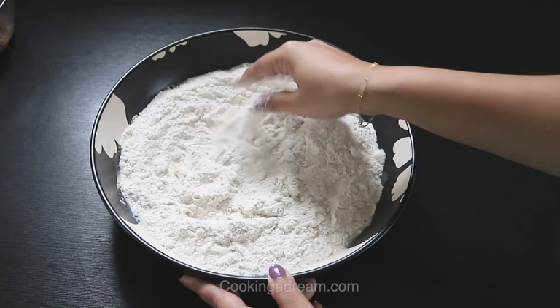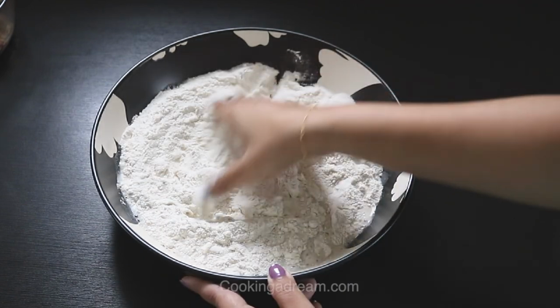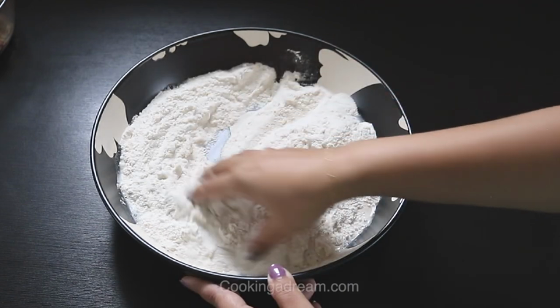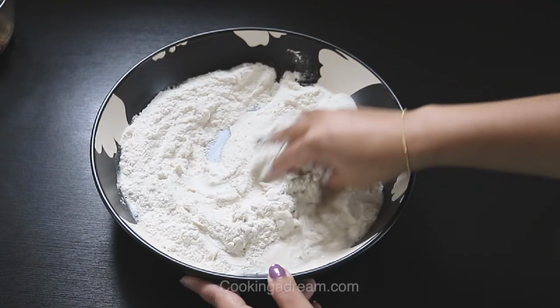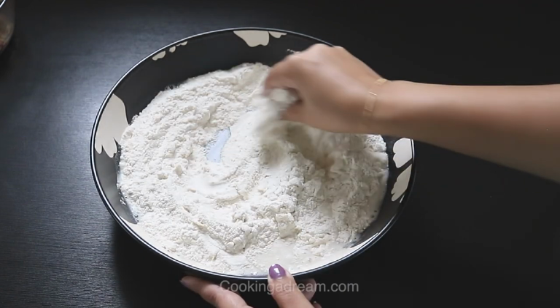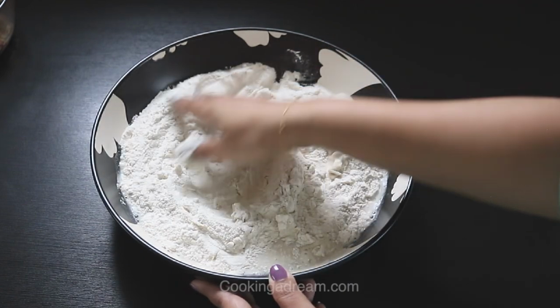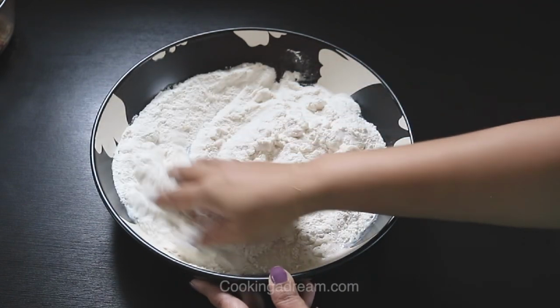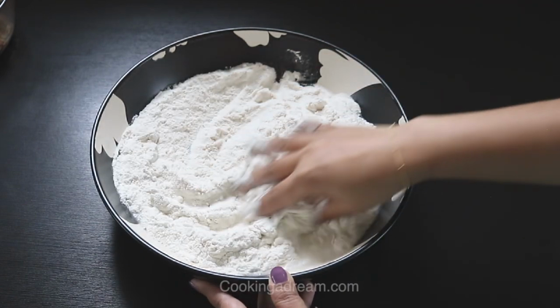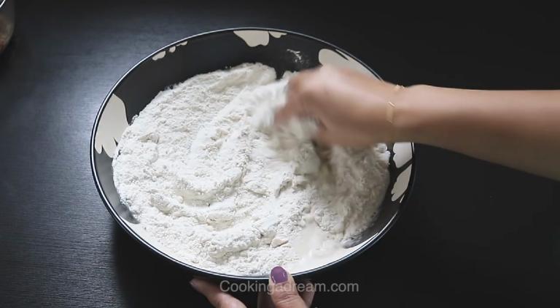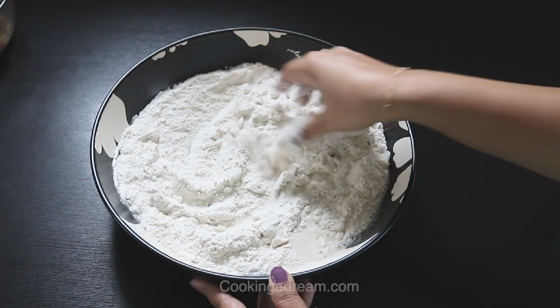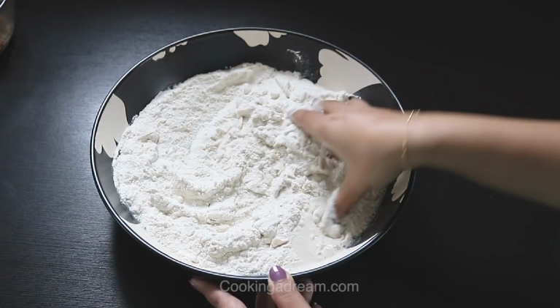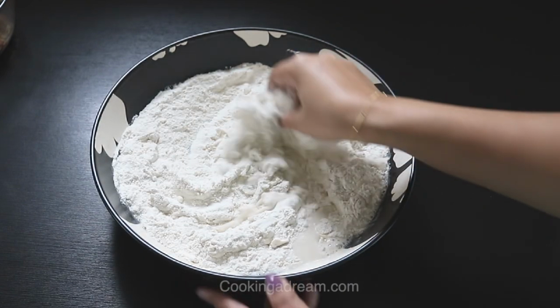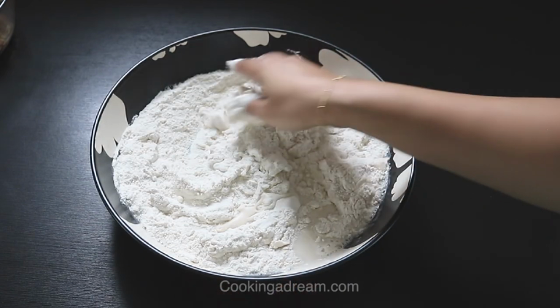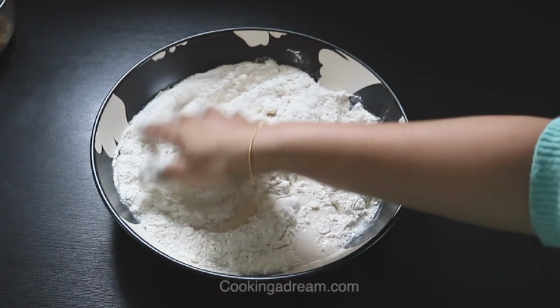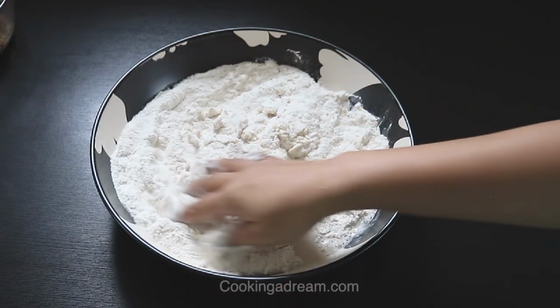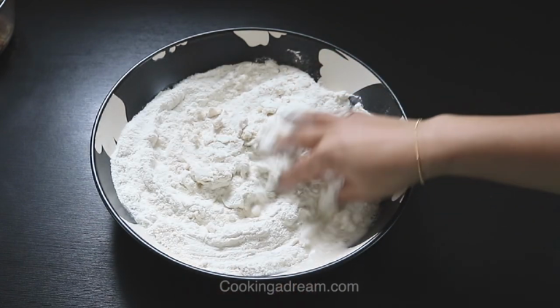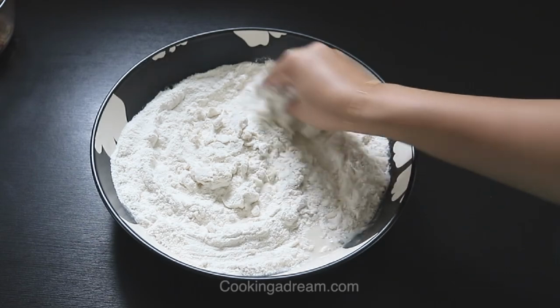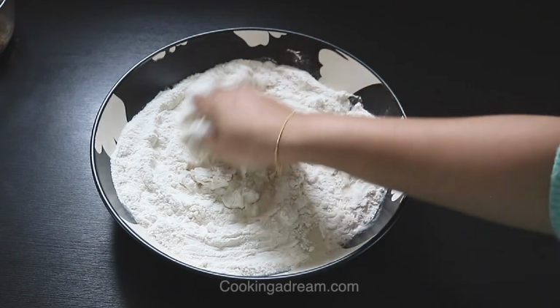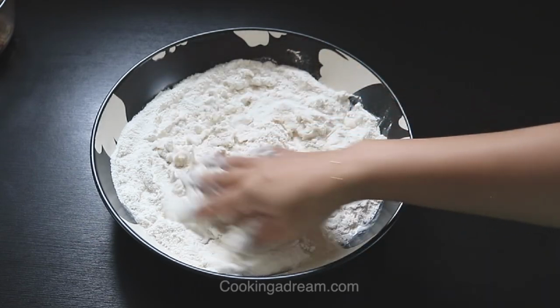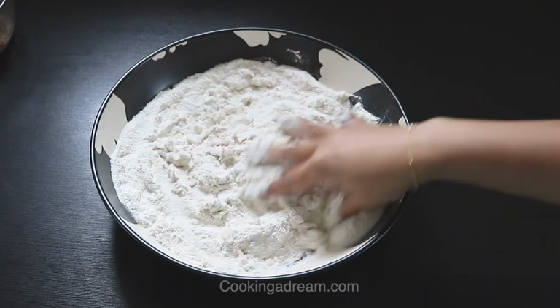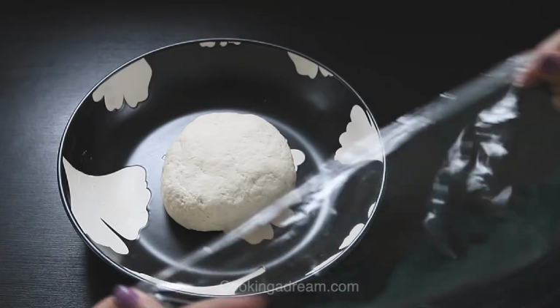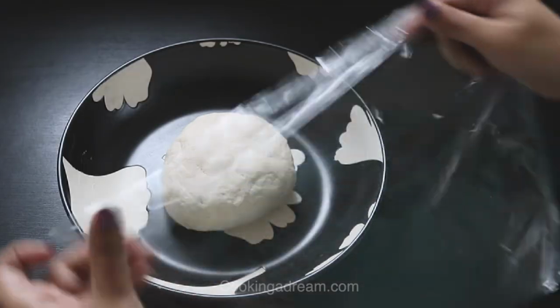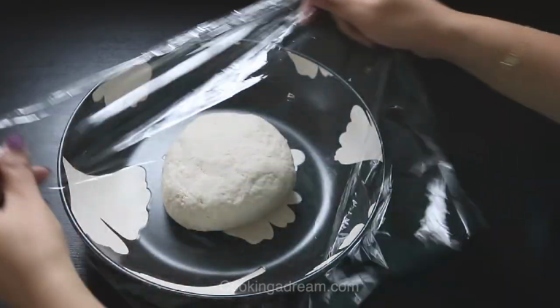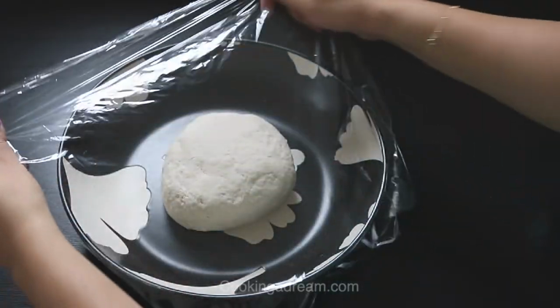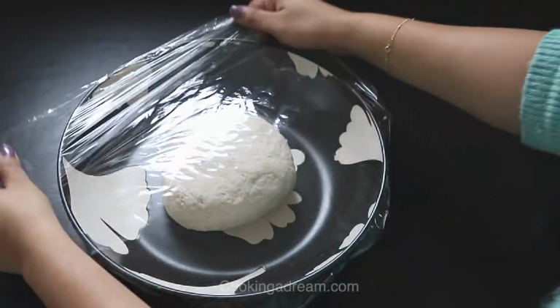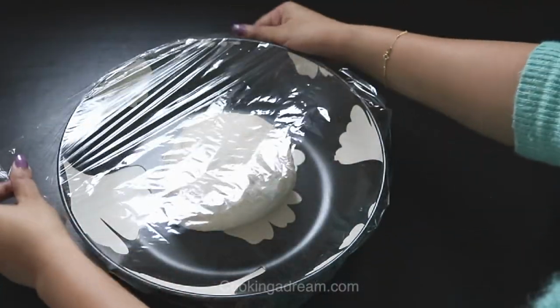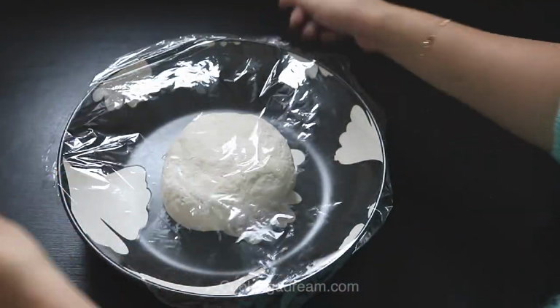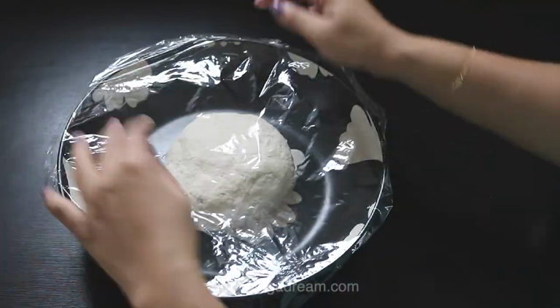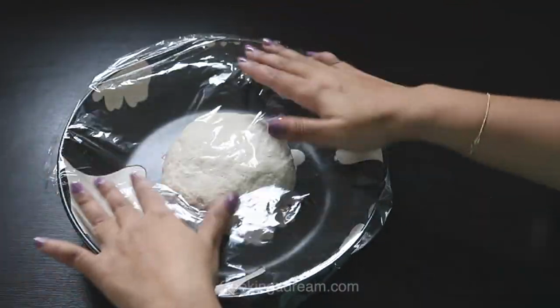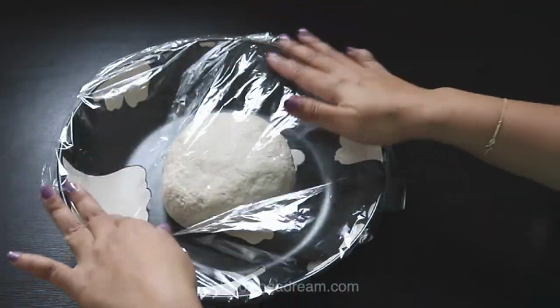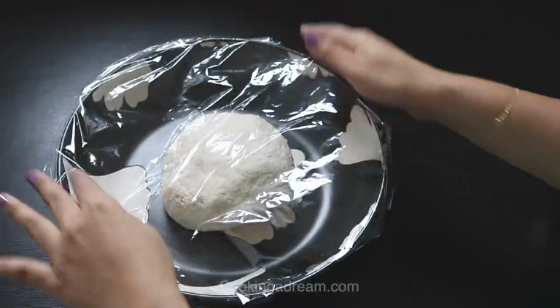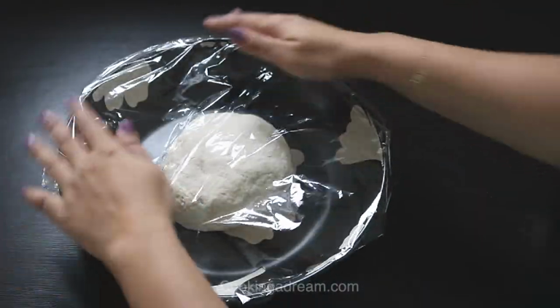Knead the dough for about 10 minutes or until it becomes smooth and elastic. Cover the dough and let it rest for half an hour.